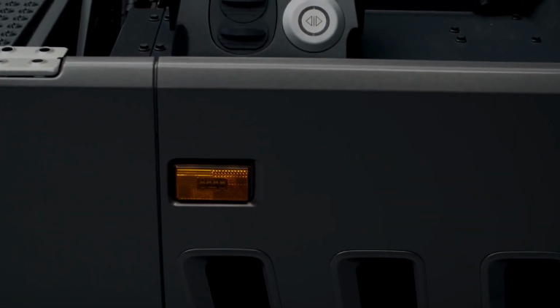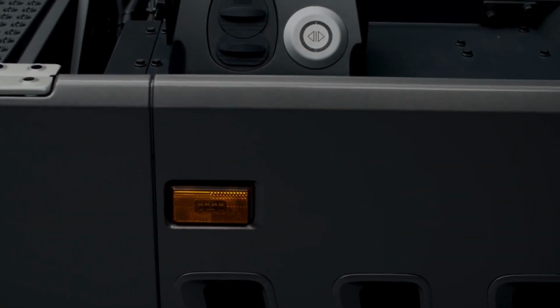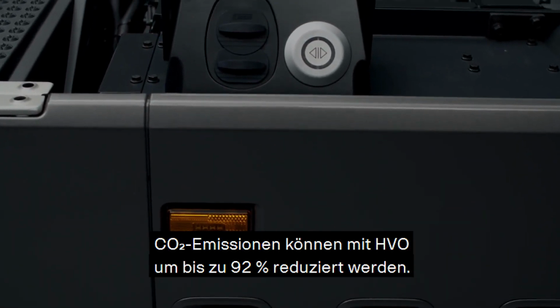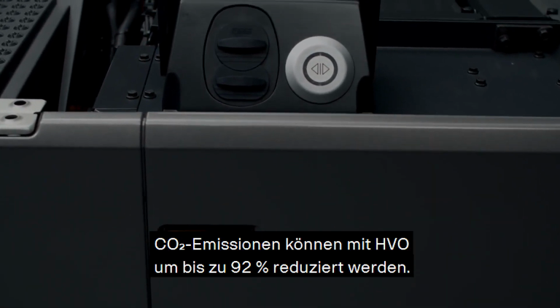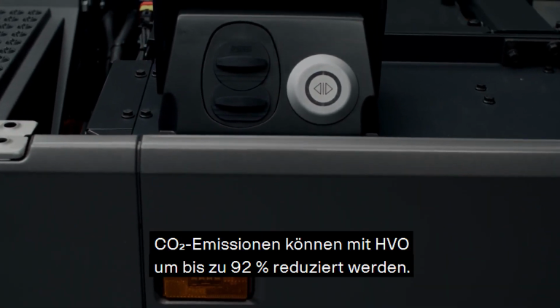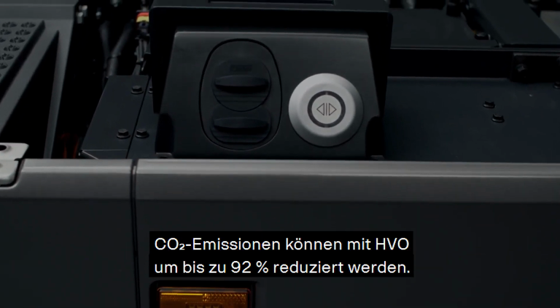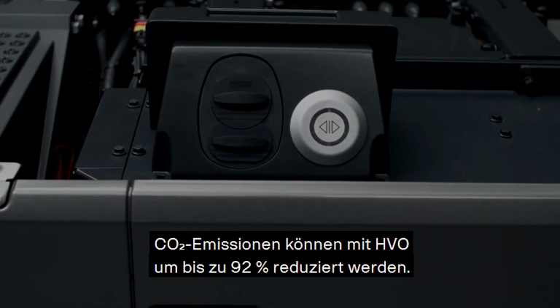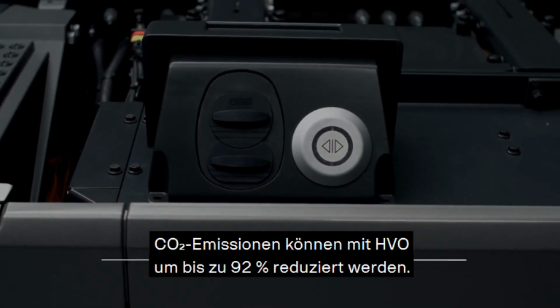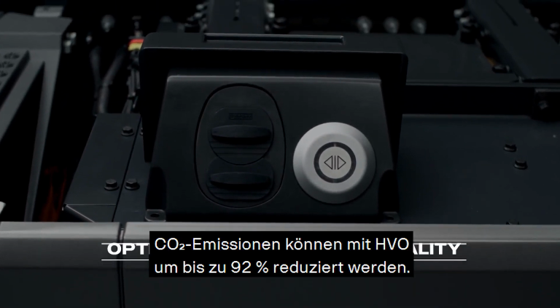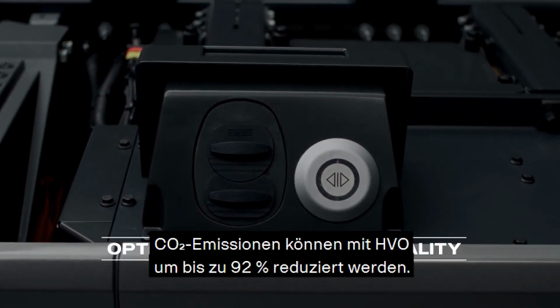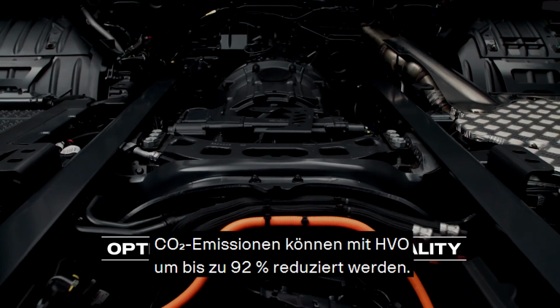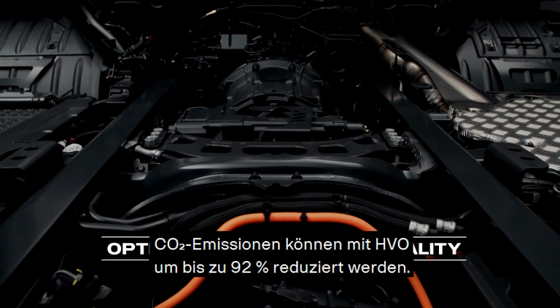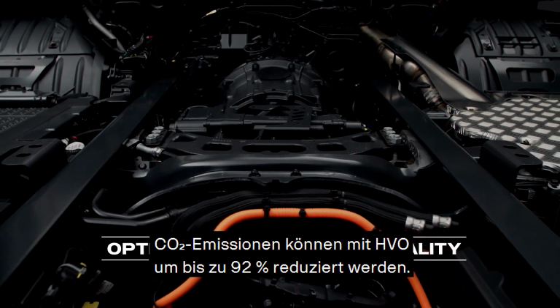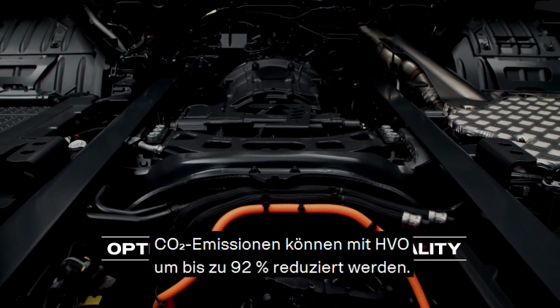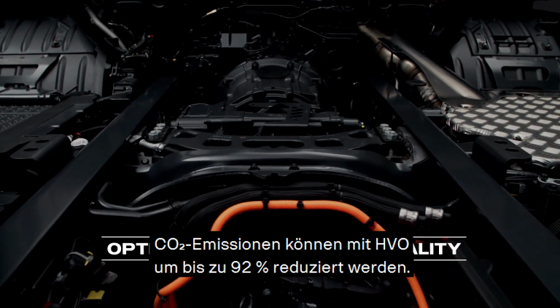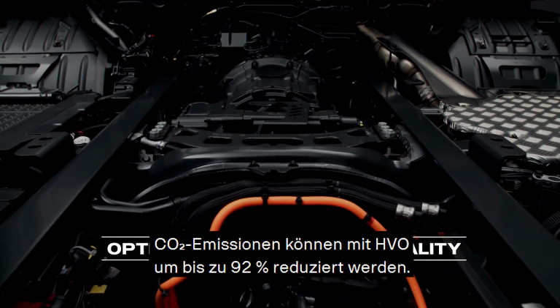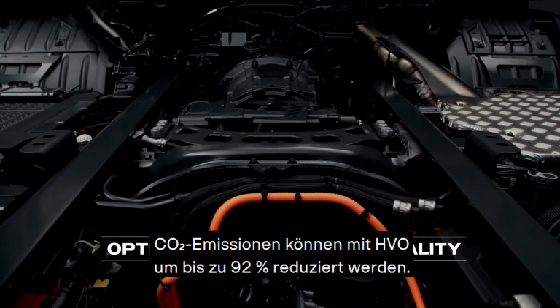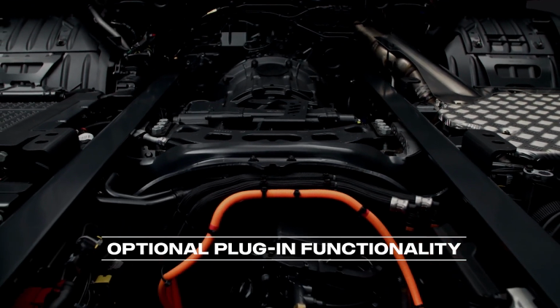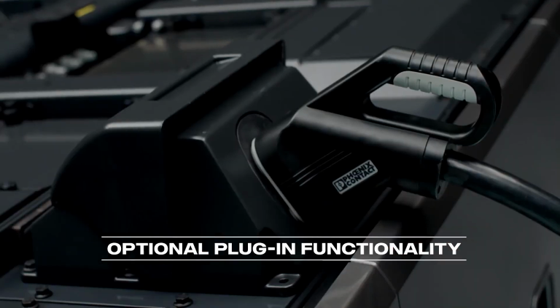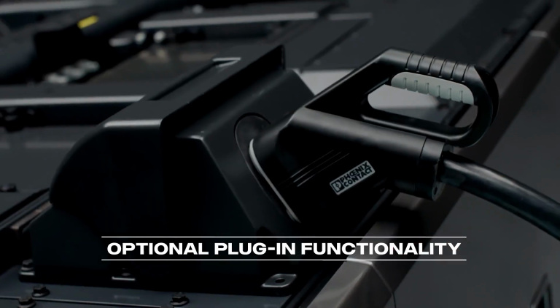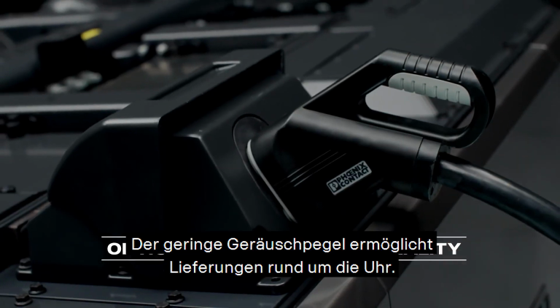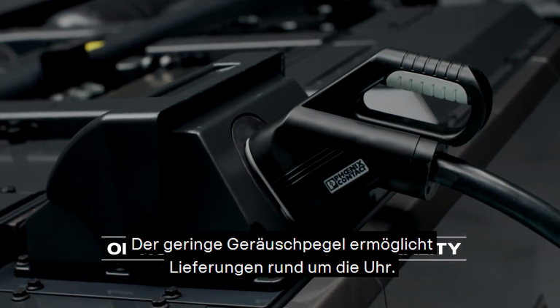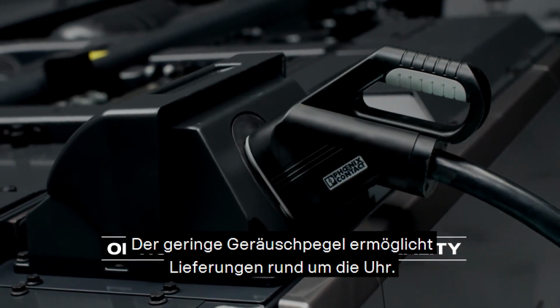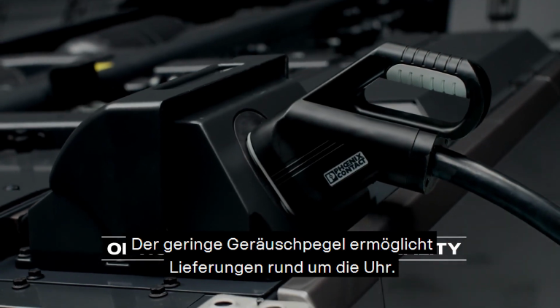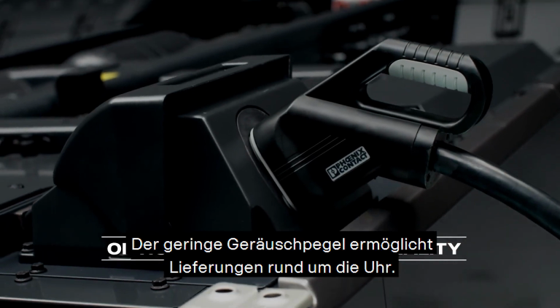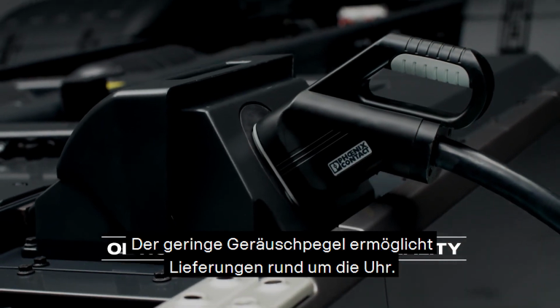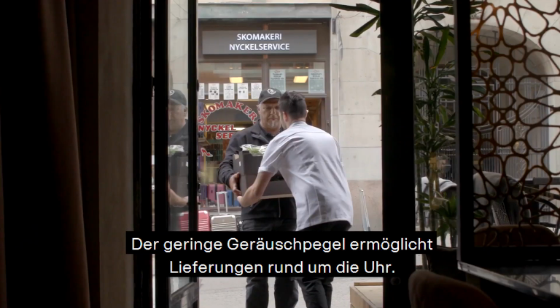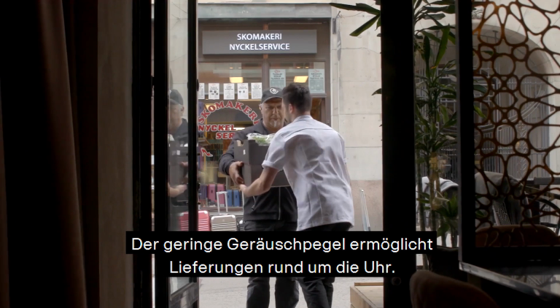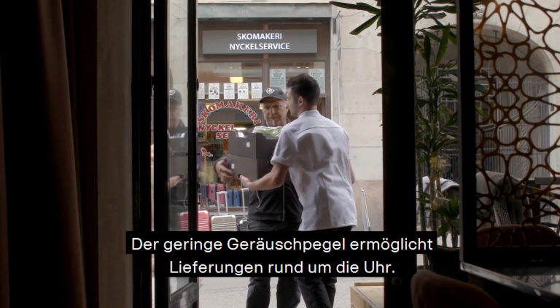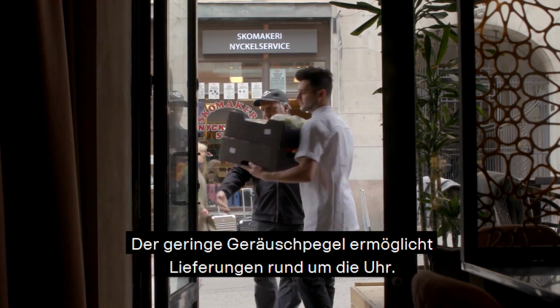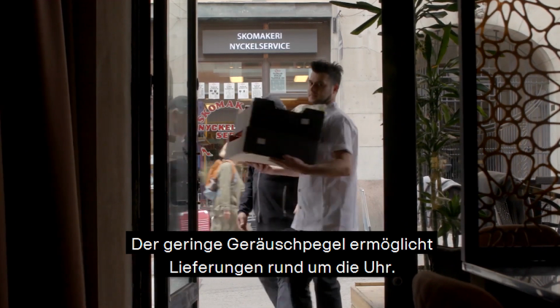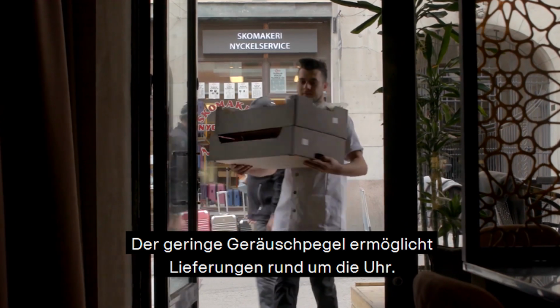Carbon dioxide emissions can be cut by up to 92% with HVO, and the low noise level opens up for deliveries around the clock.